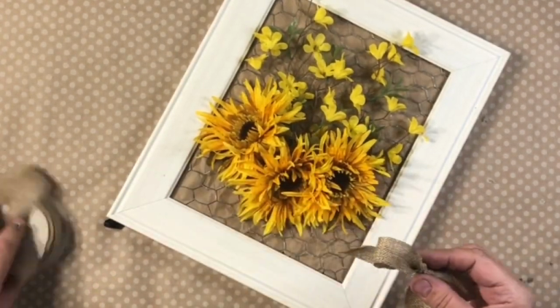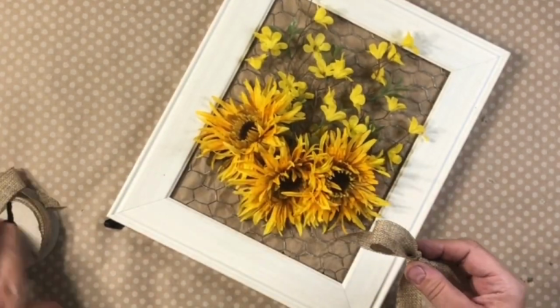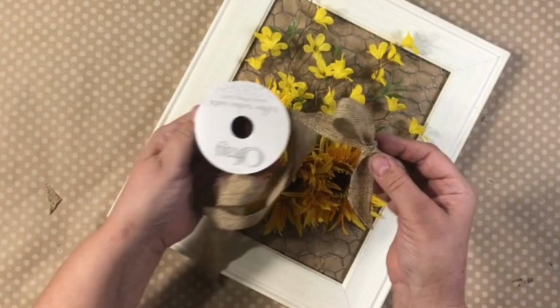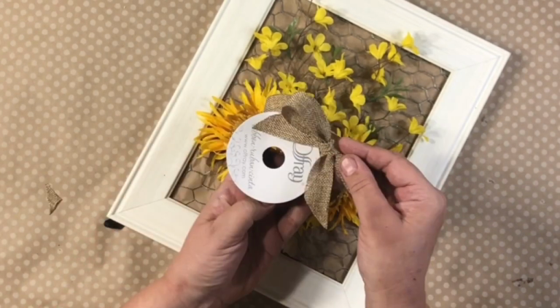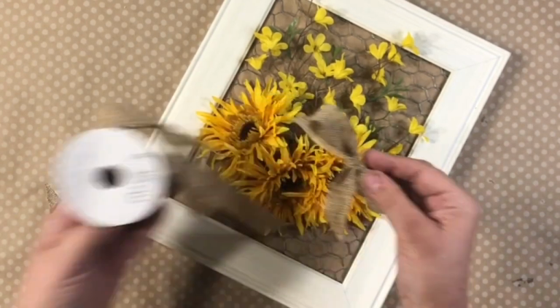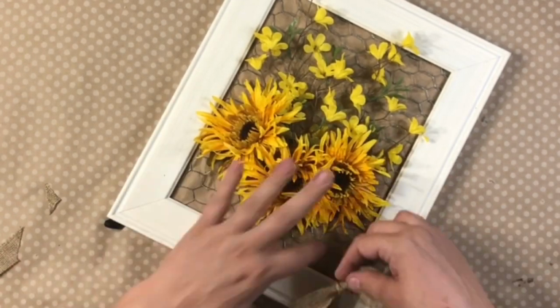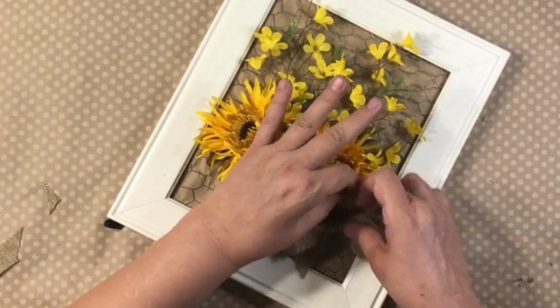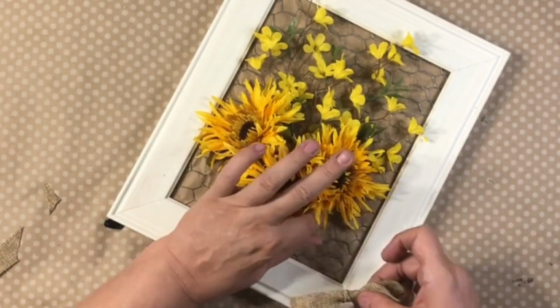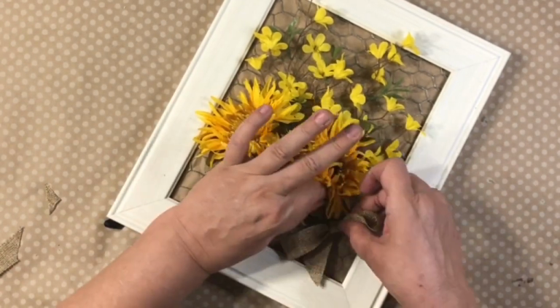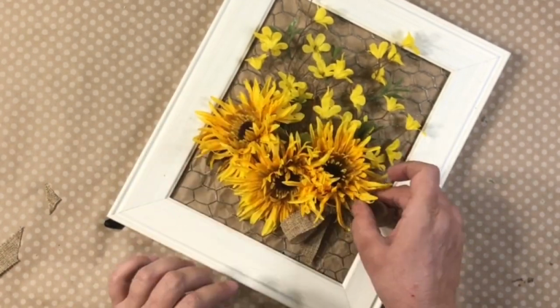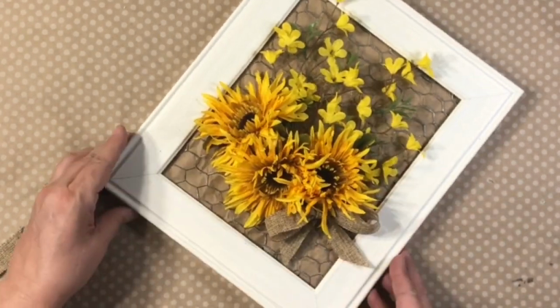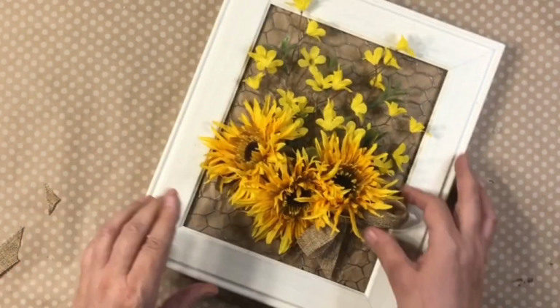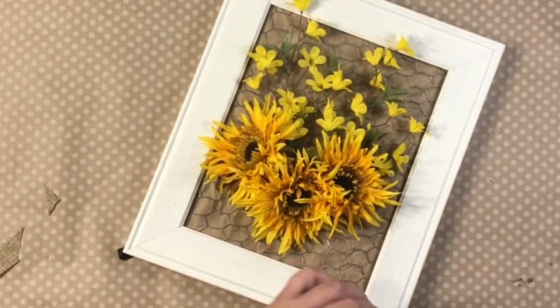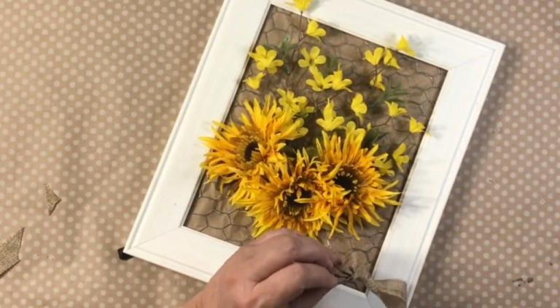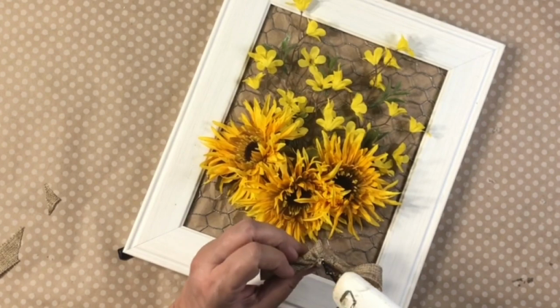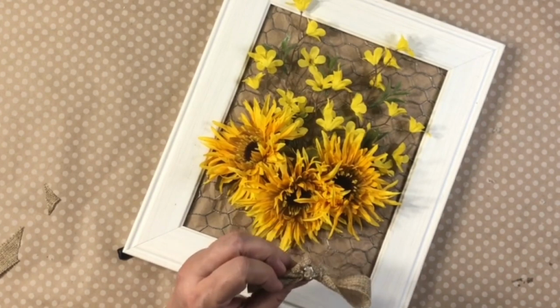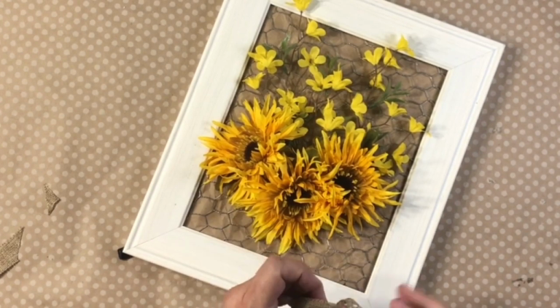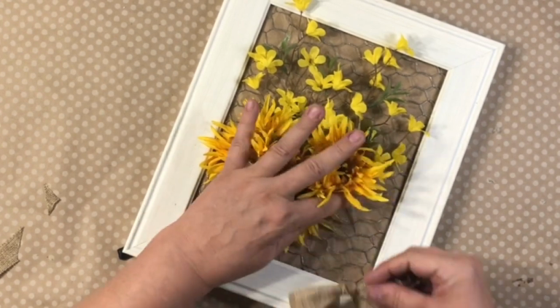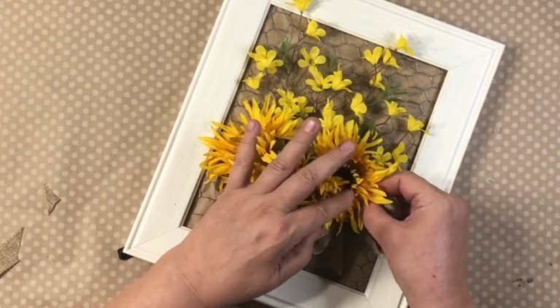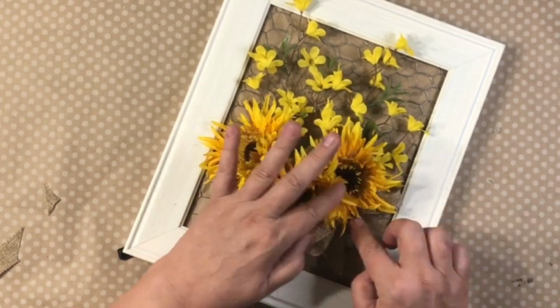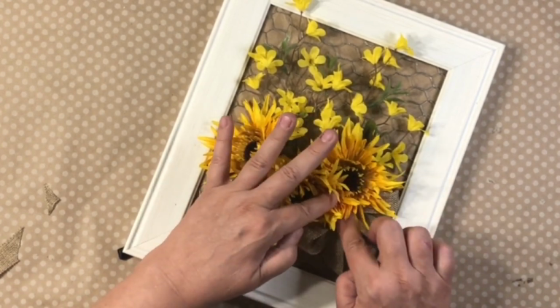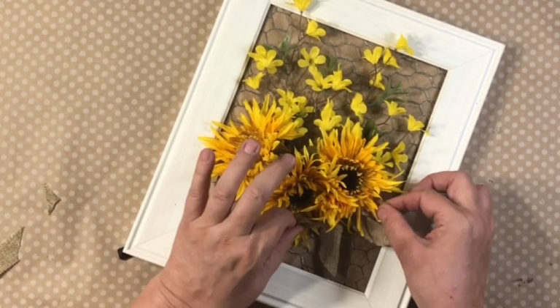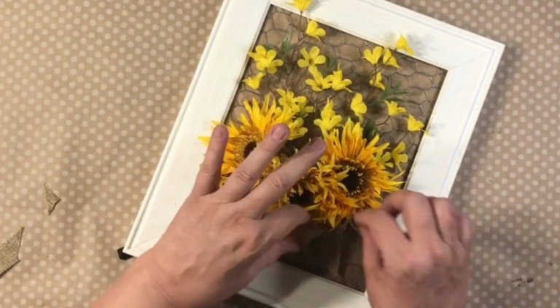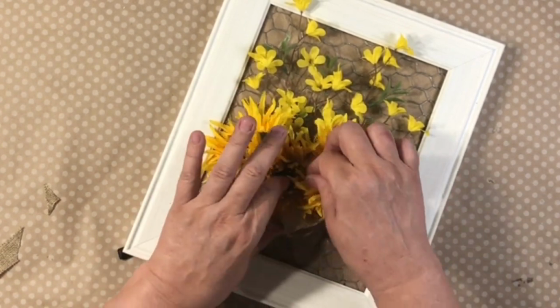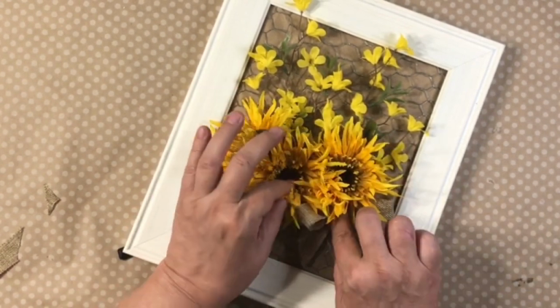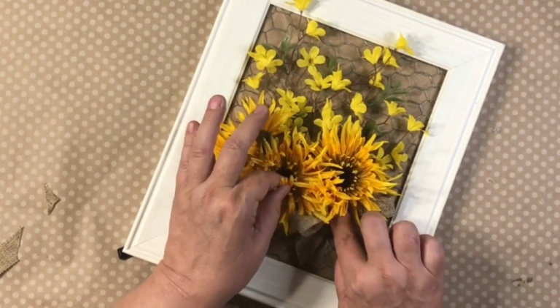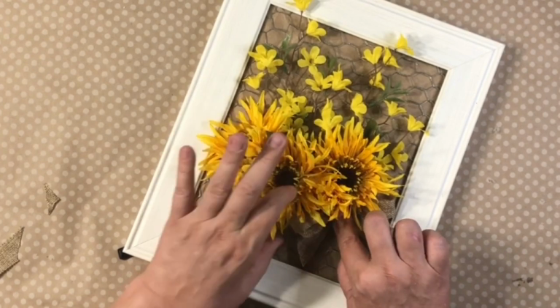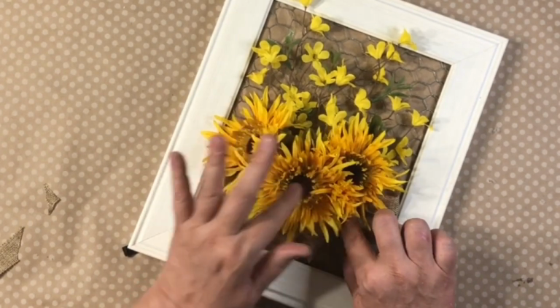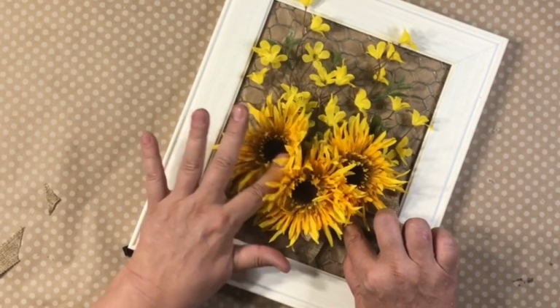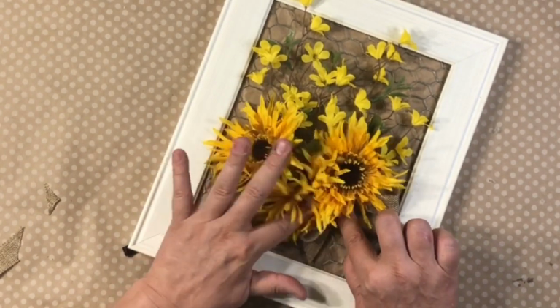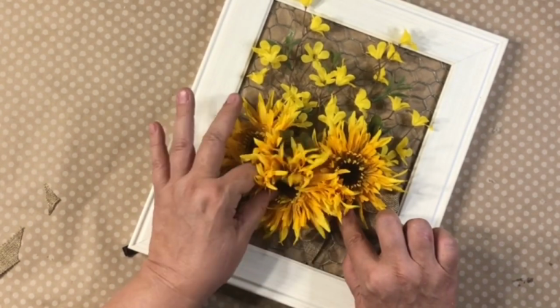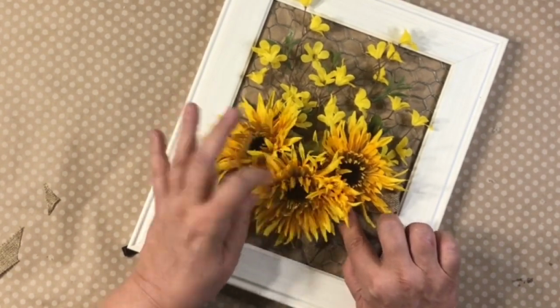You could even add a welcome sign or any other kind of sign. I added some burlap ribbon in there for a bow. Perfect, ready to go. You can hang it or set it on a table.